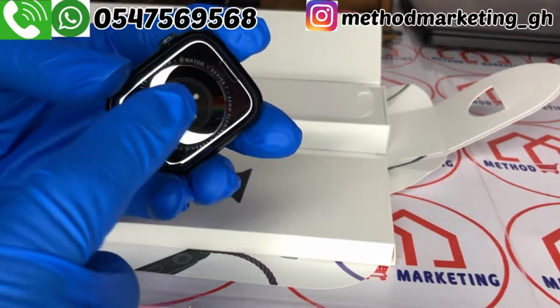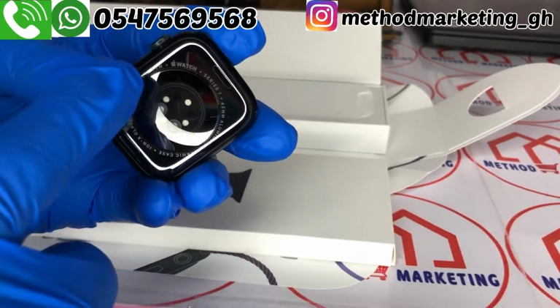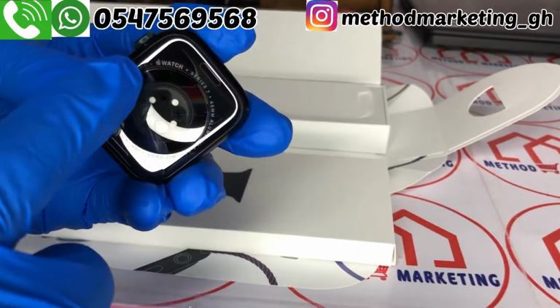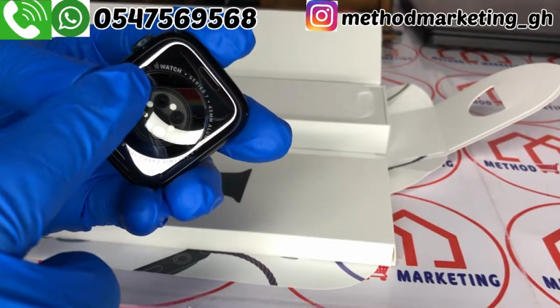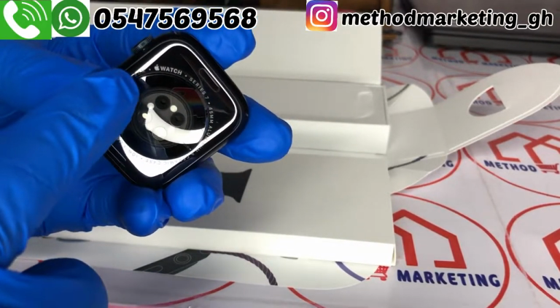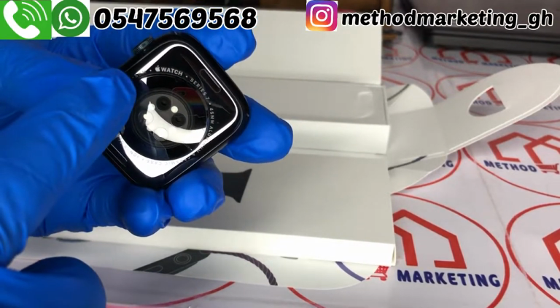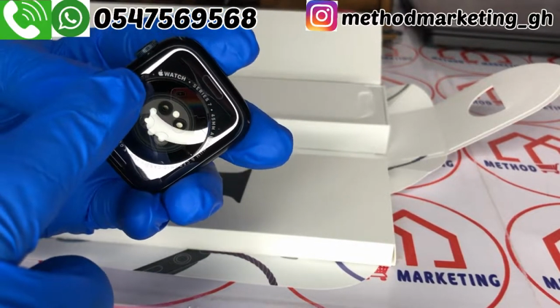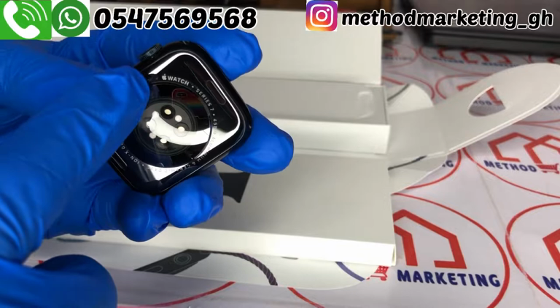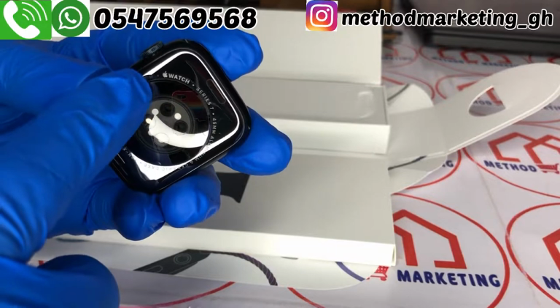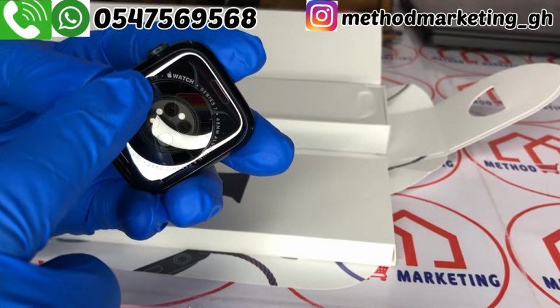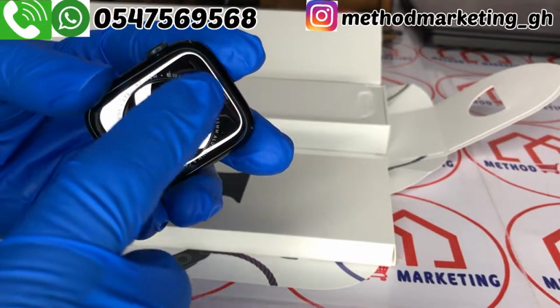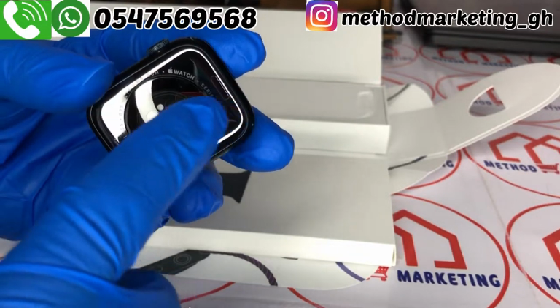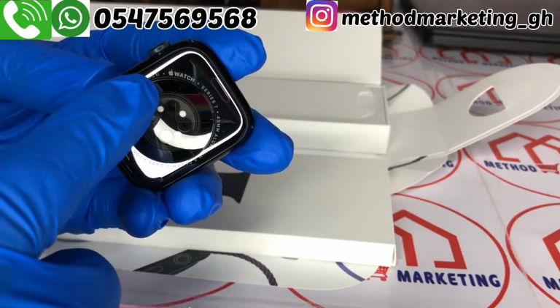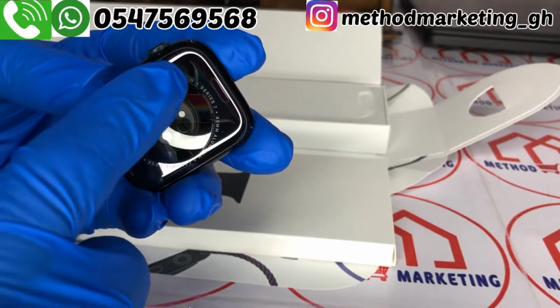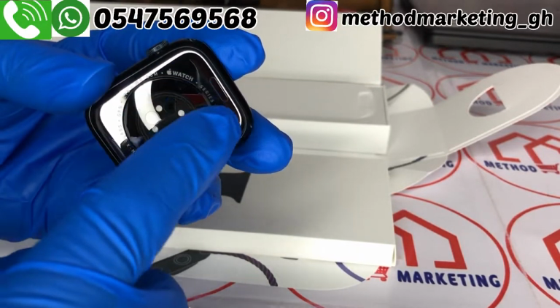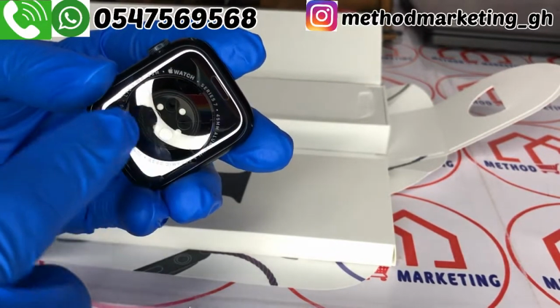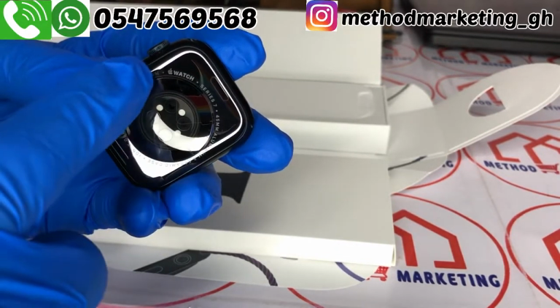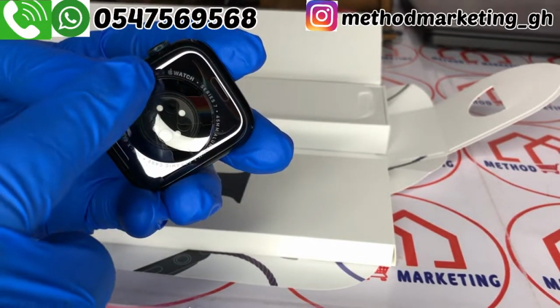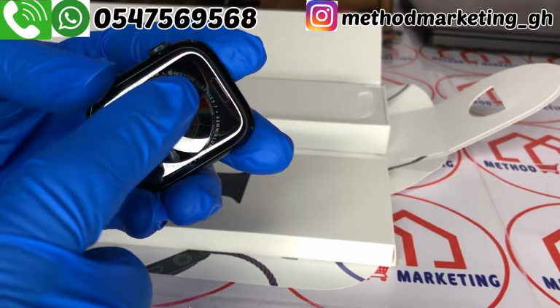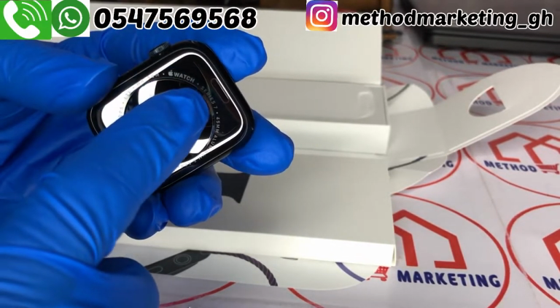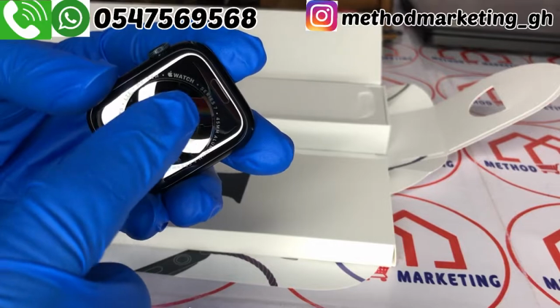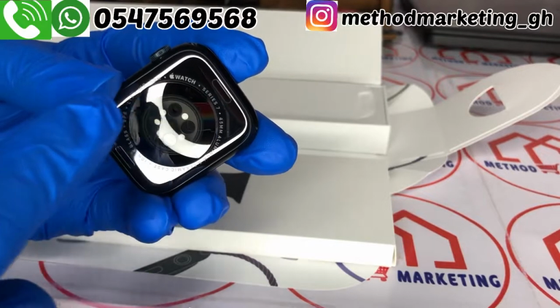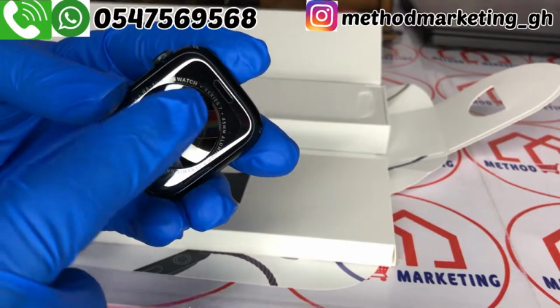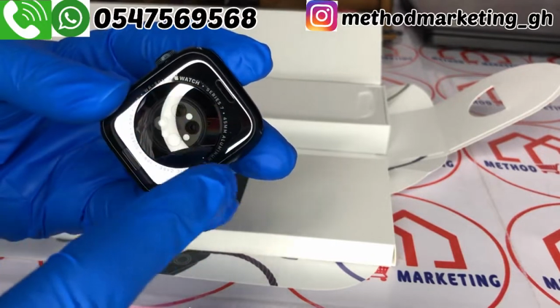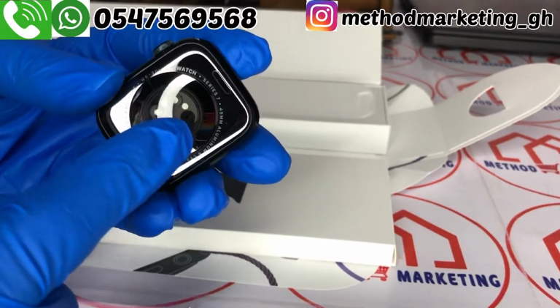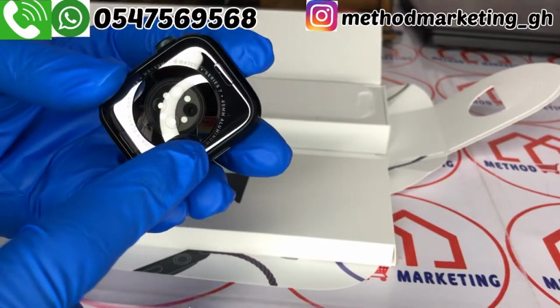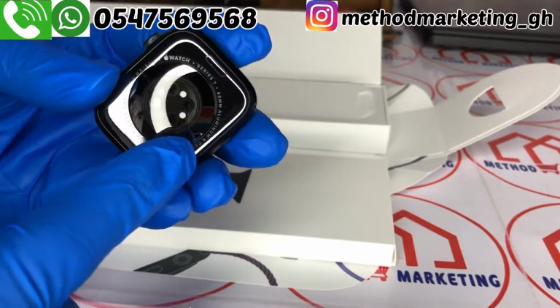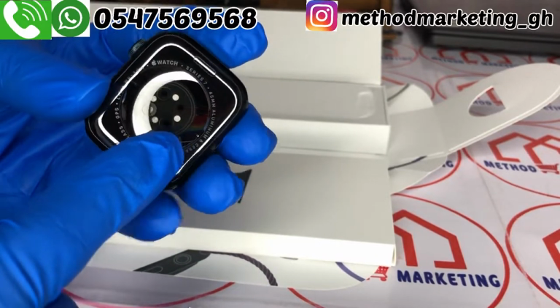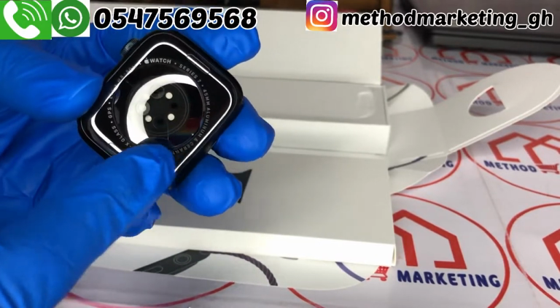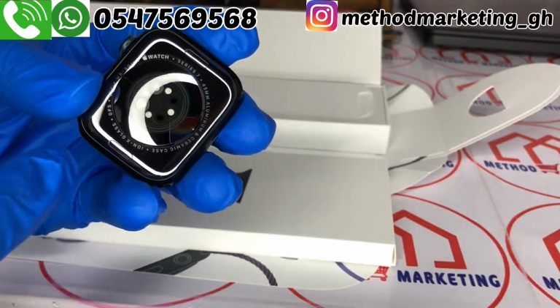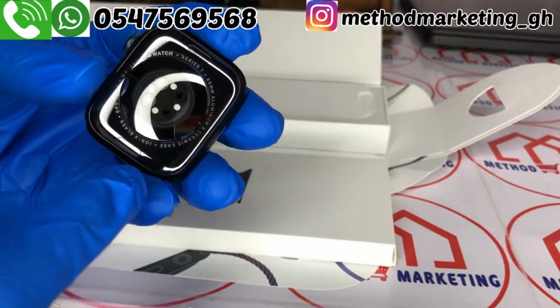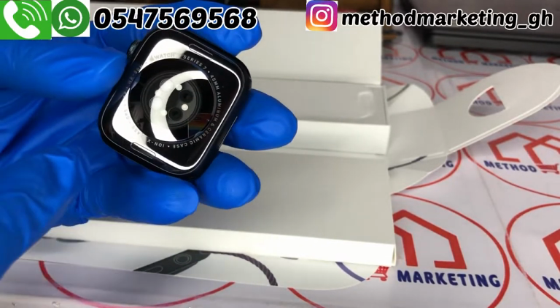We have this Apple label here — it reads Apple Watch Series 7, 45mm, aluminum and ceramic.